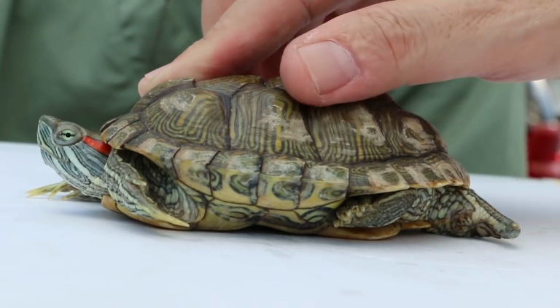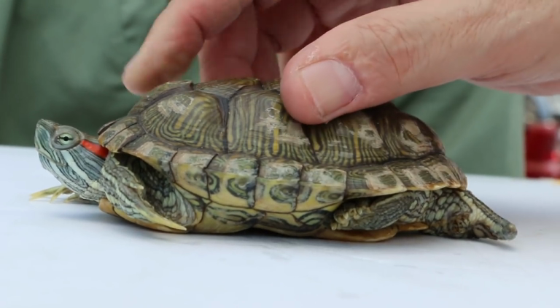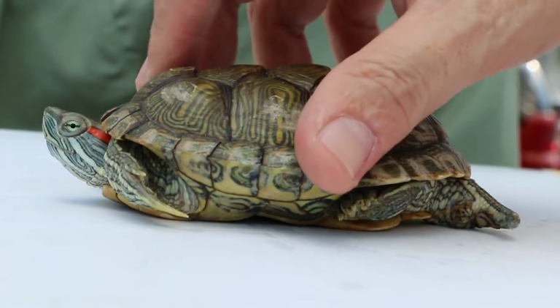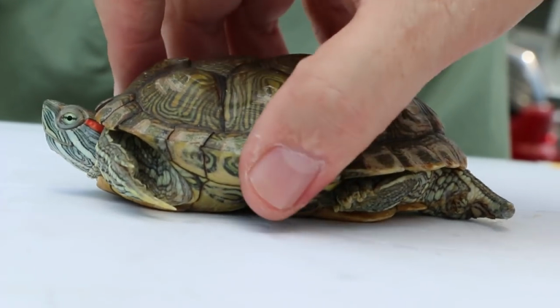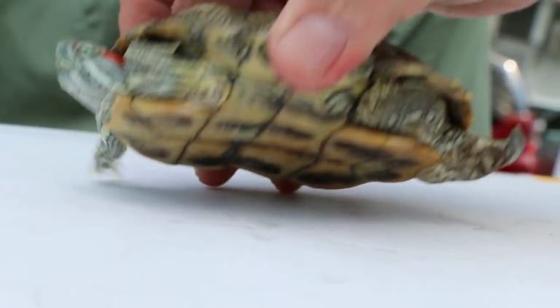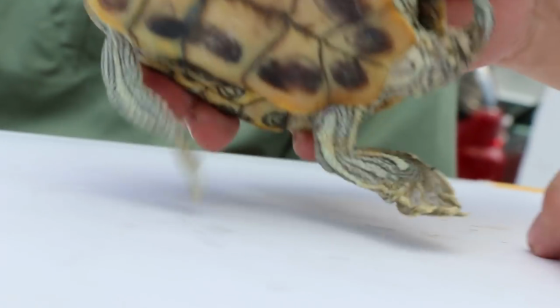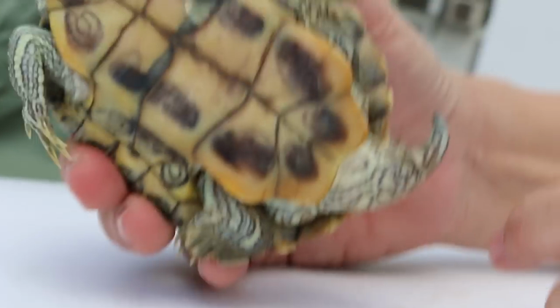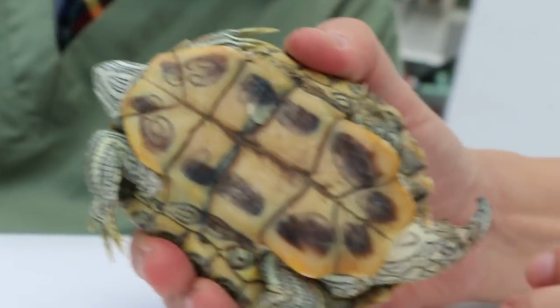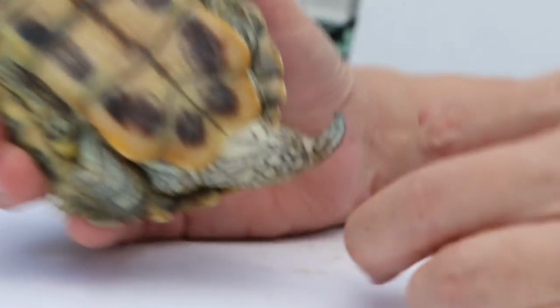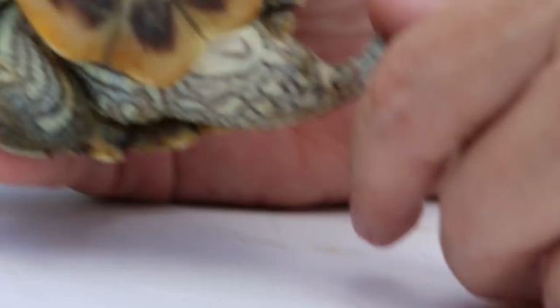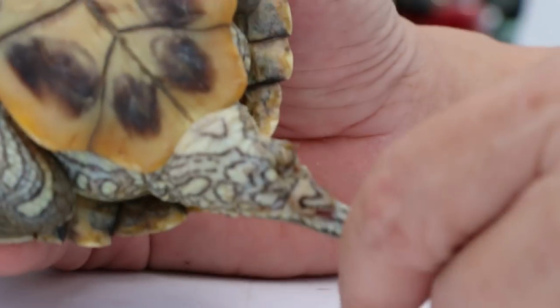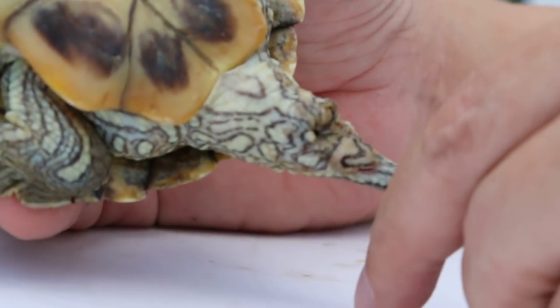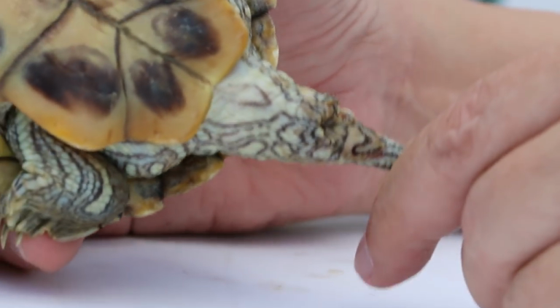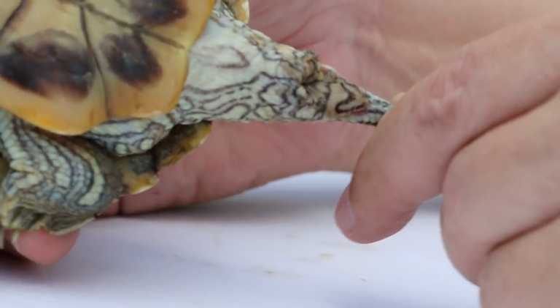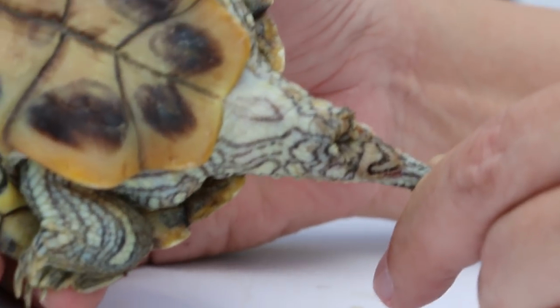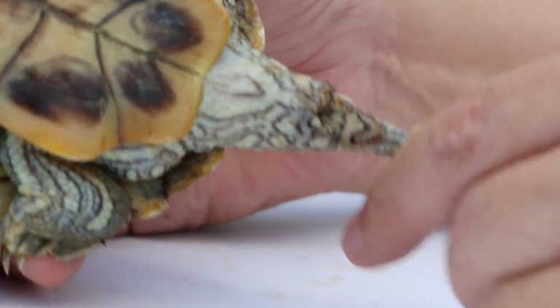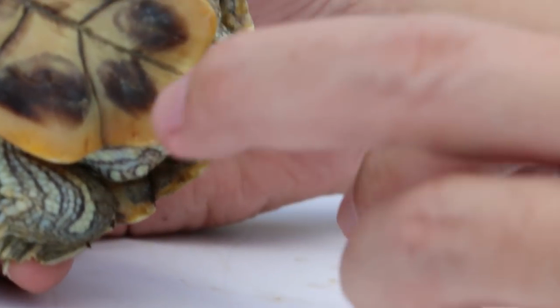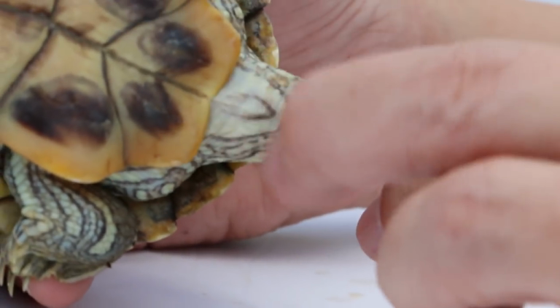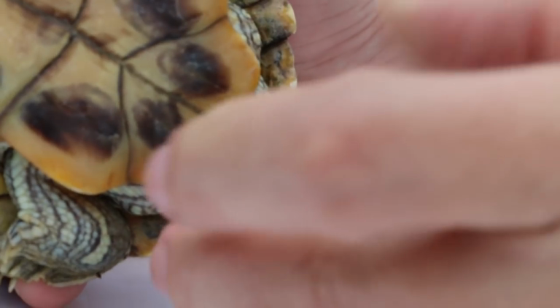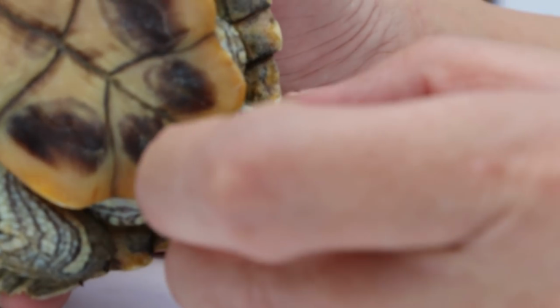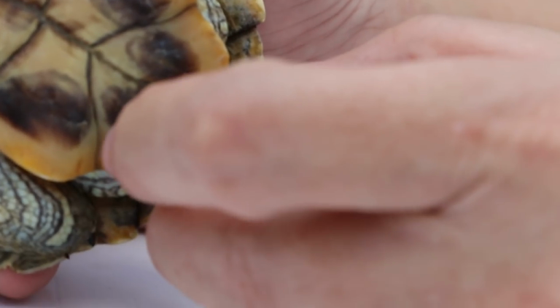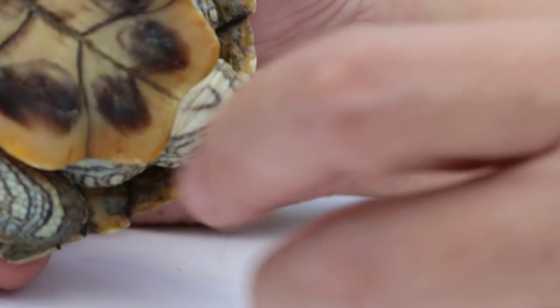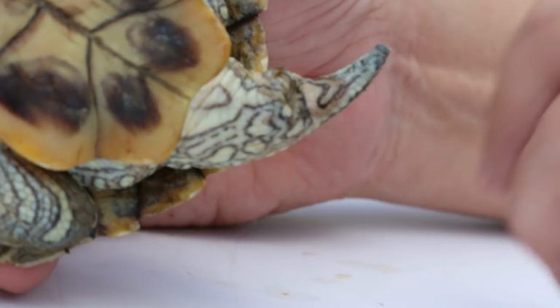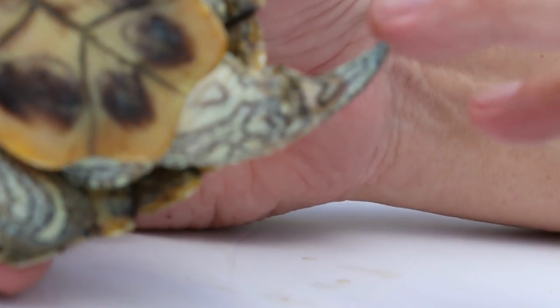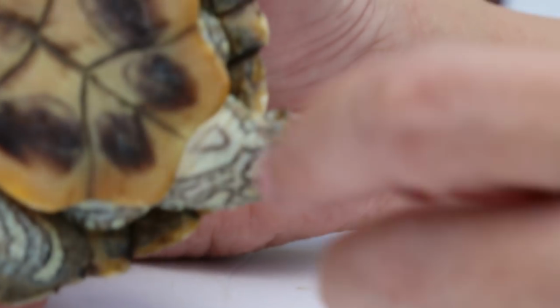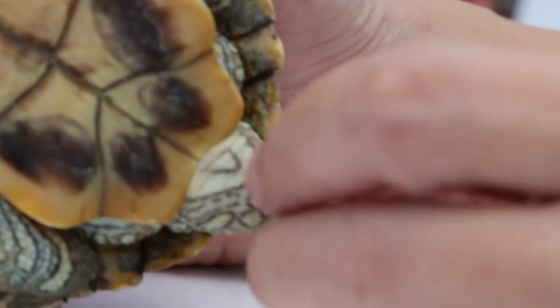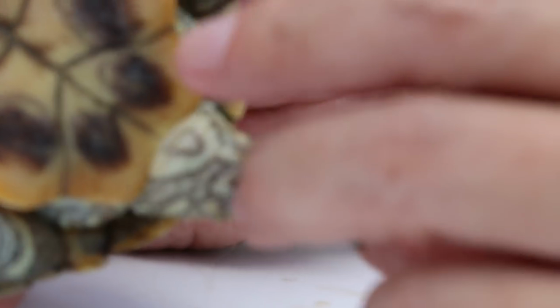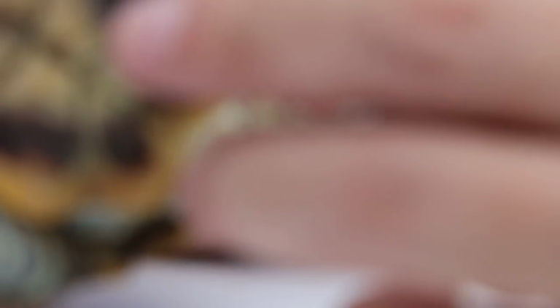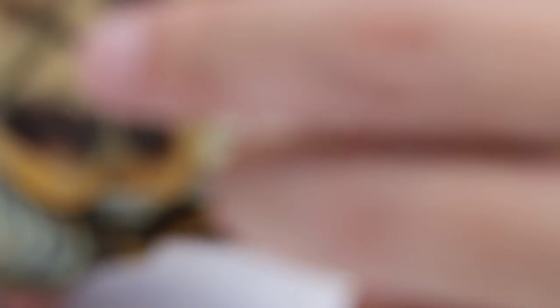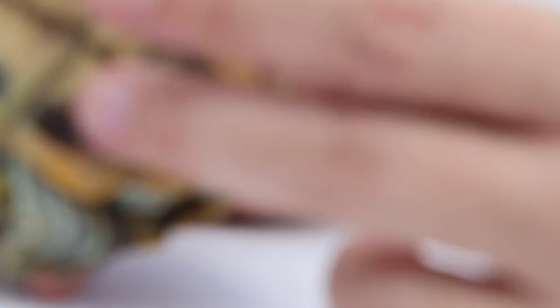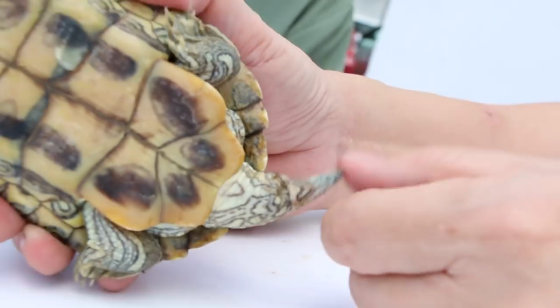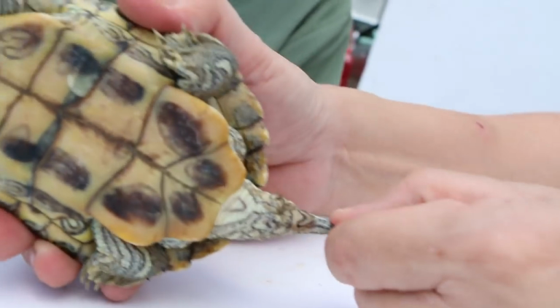Then after that, we check the tail. In the male terrapin, the tail is longer and thicker. In the female terrapin, the tail will be shorter. So this is the male, so it's longer.